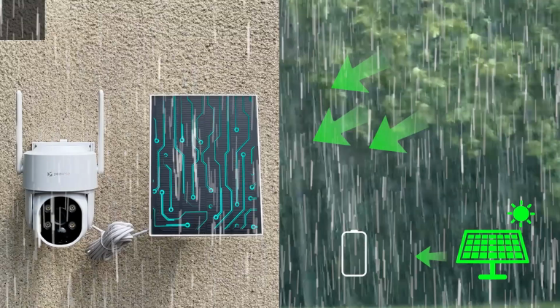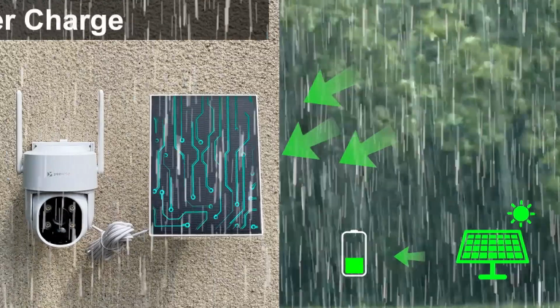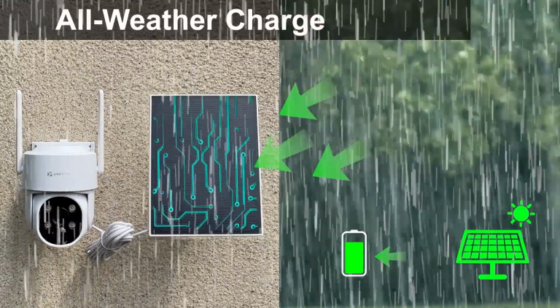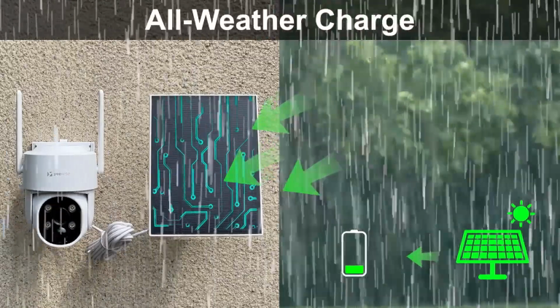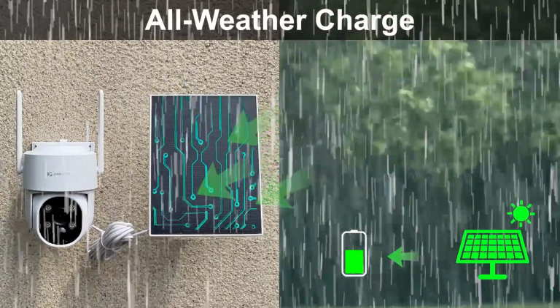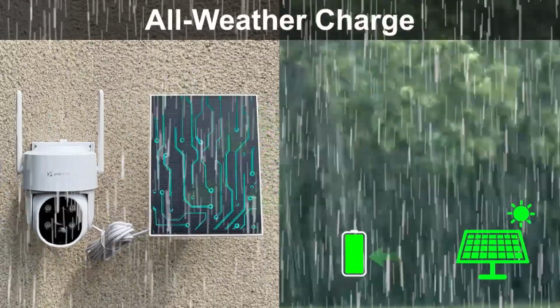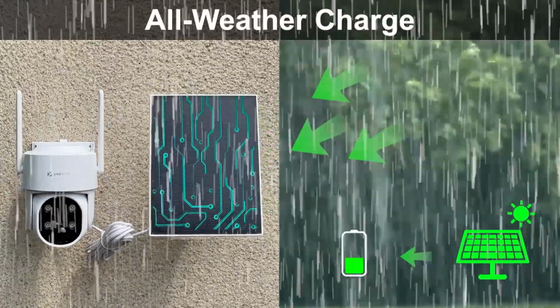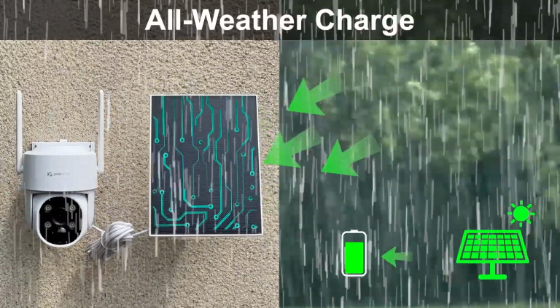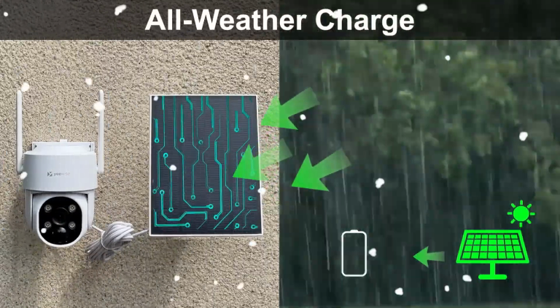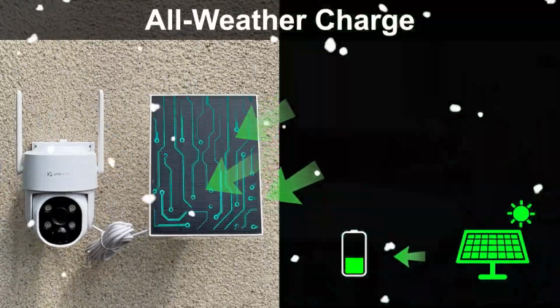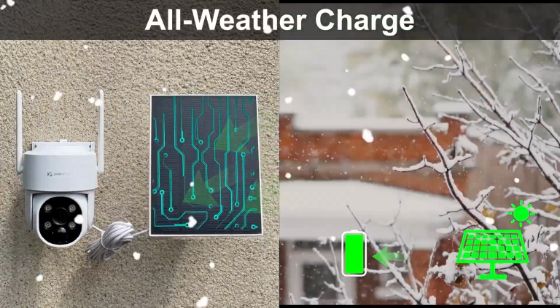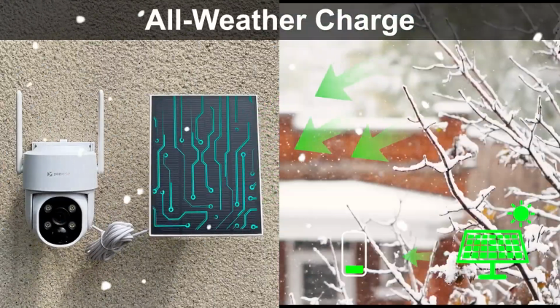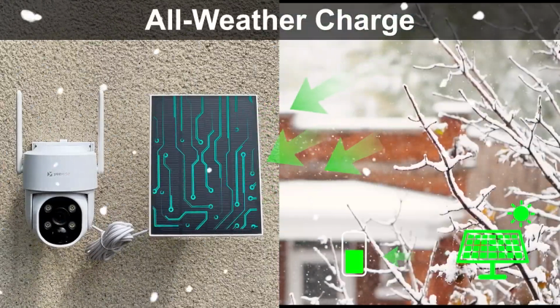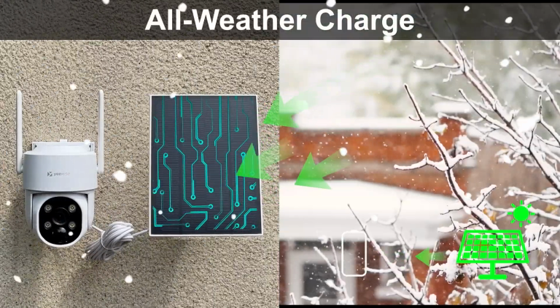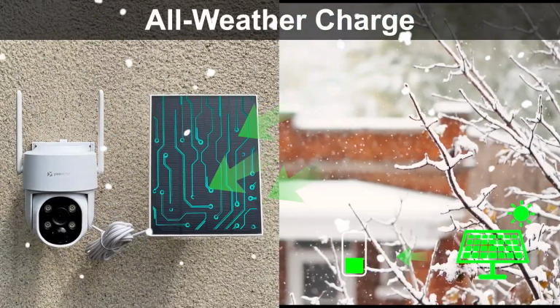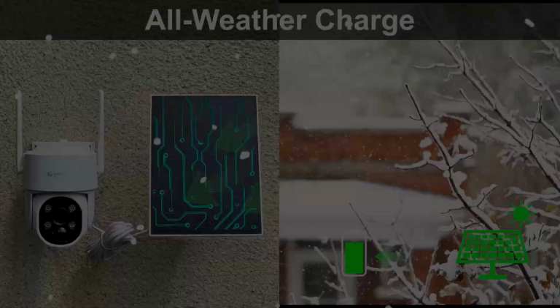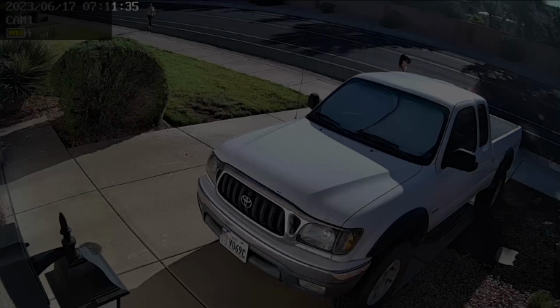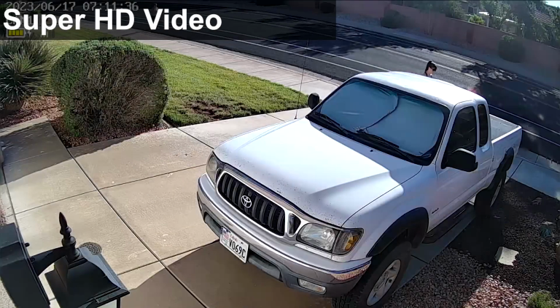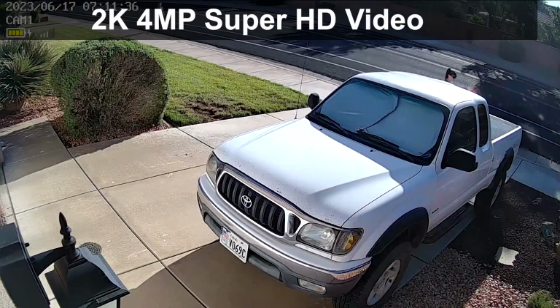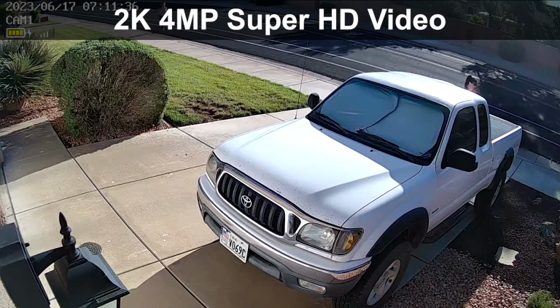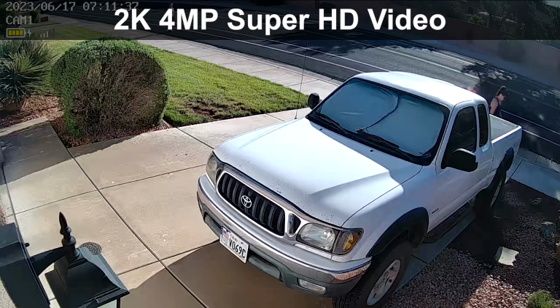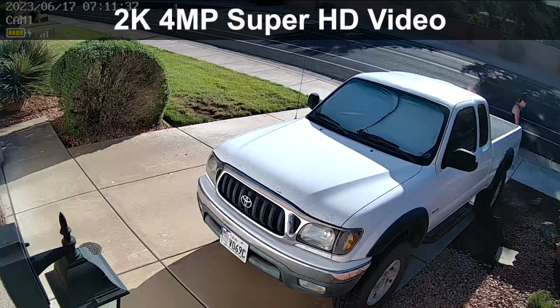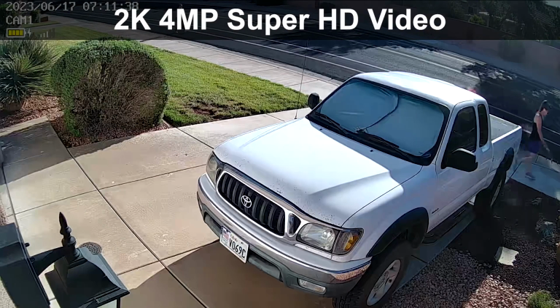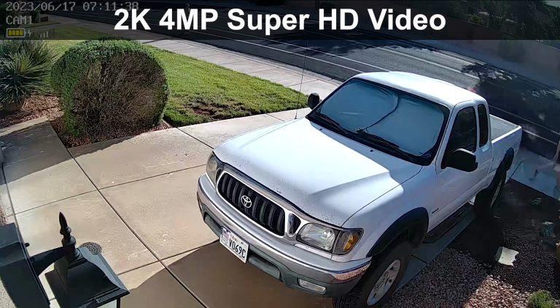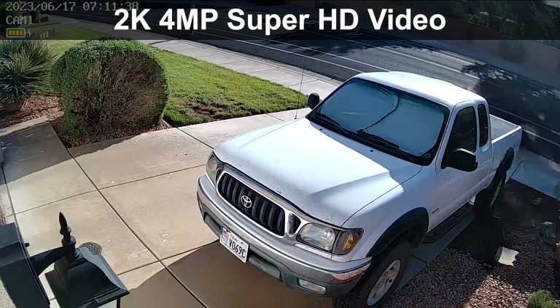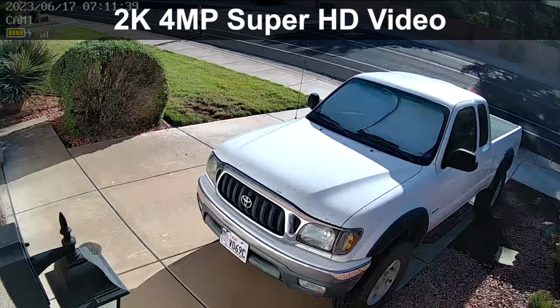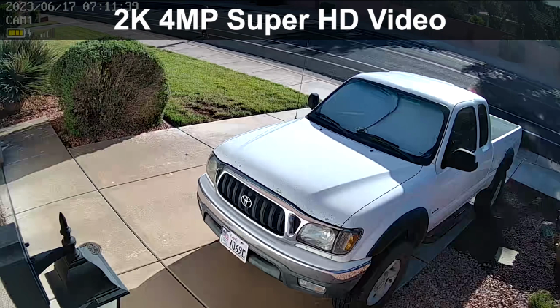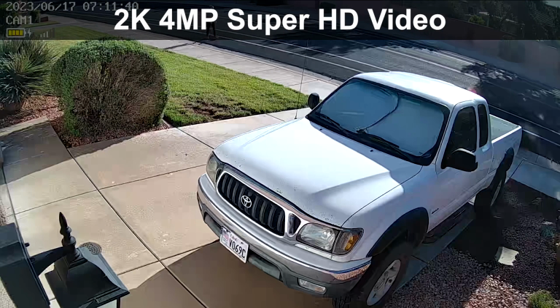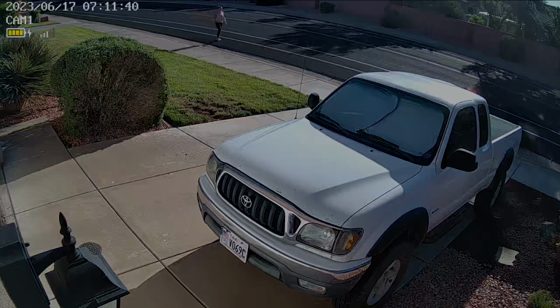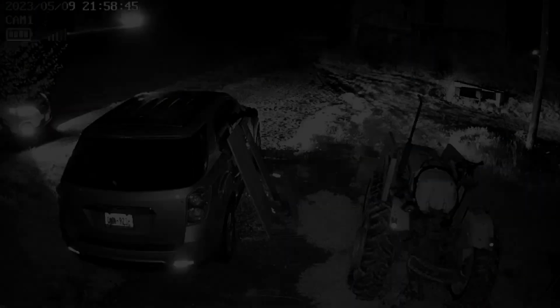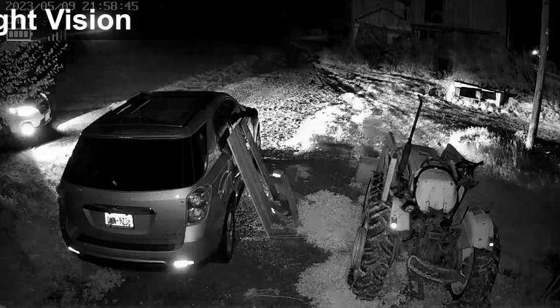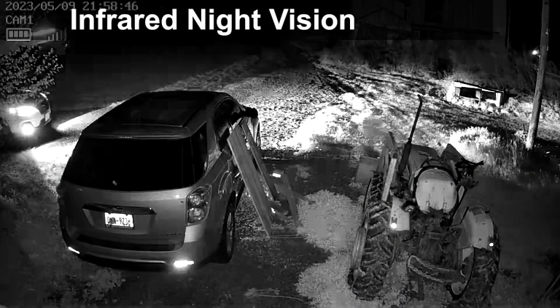Set and forget, knowing your cameras are always charged — even in cloudy, rainy, and snowy days. With 2K 4-megapixel resolution, the camera captures clear images and videos with great detail.